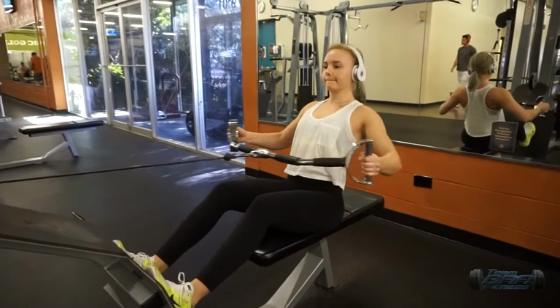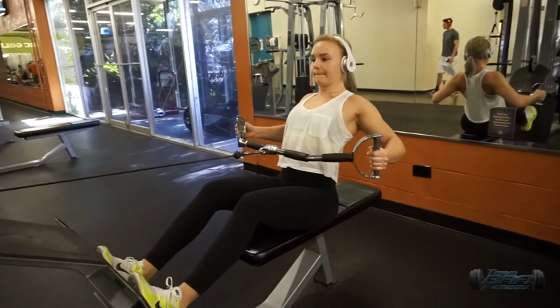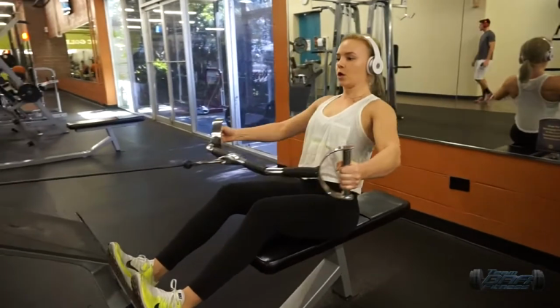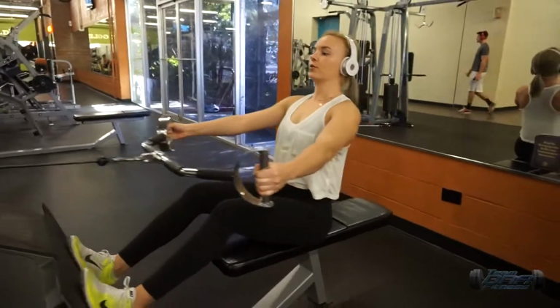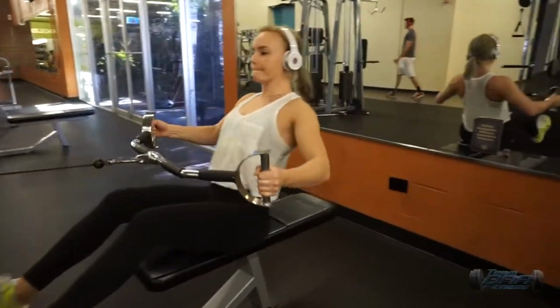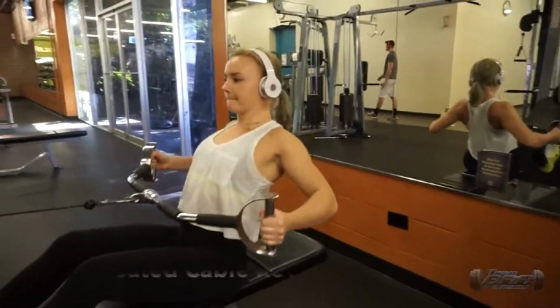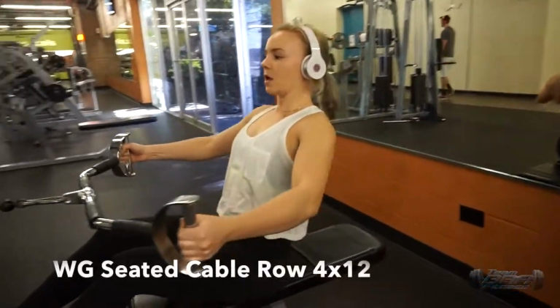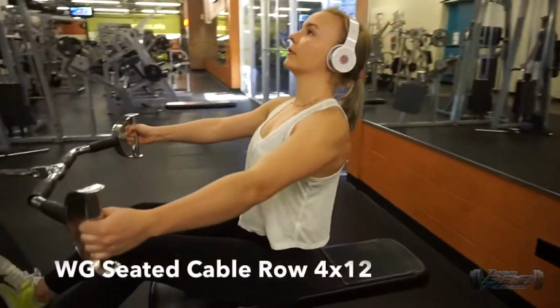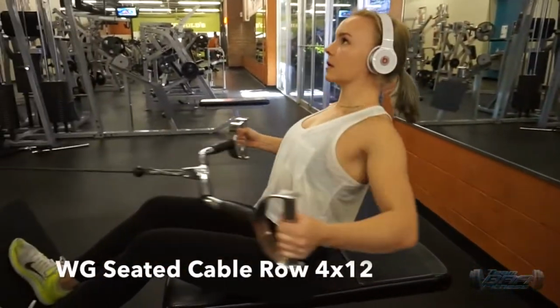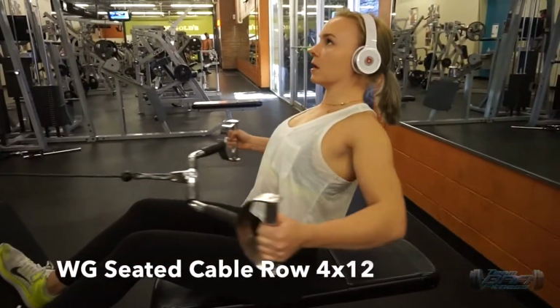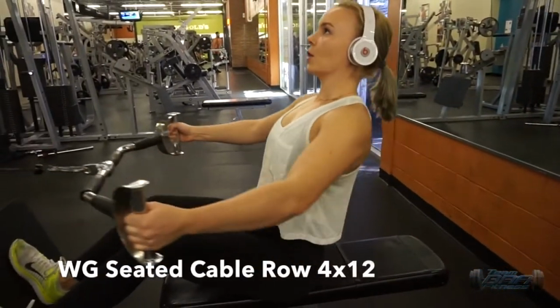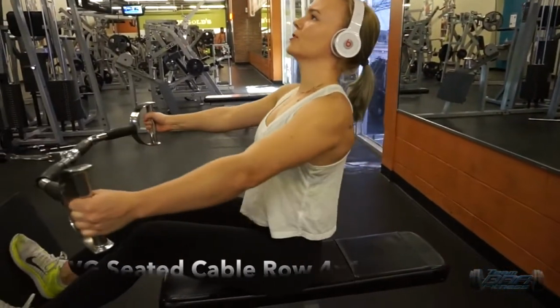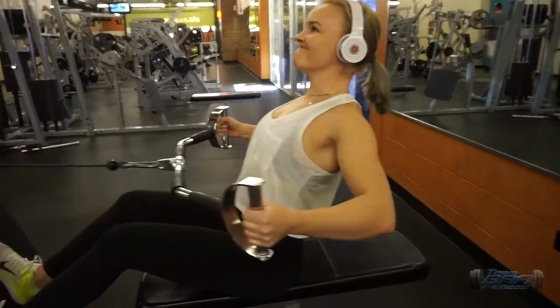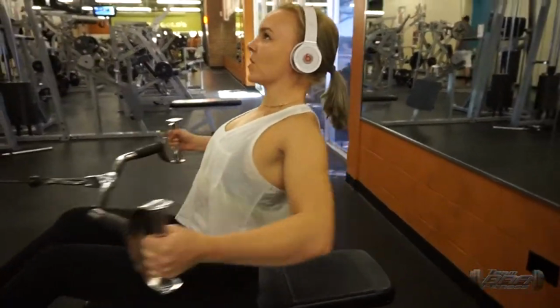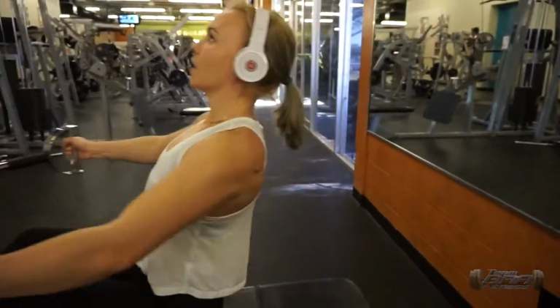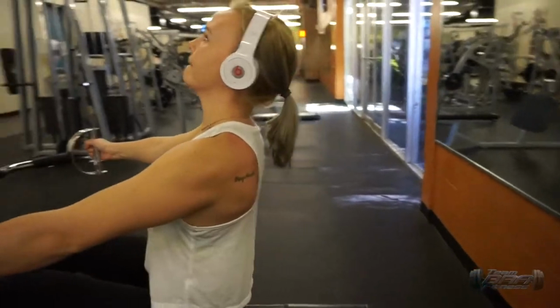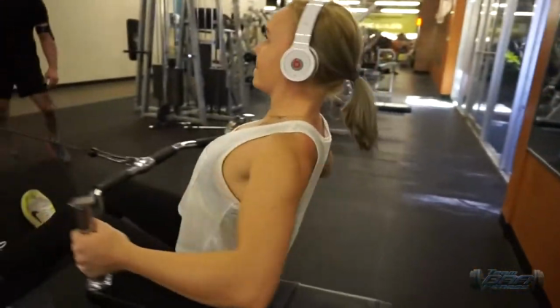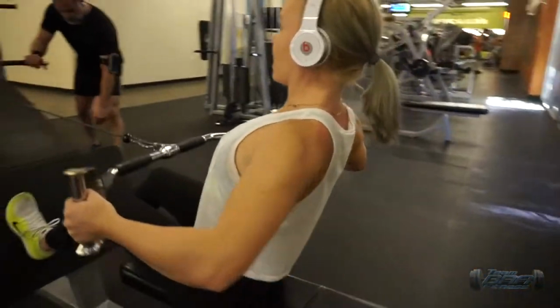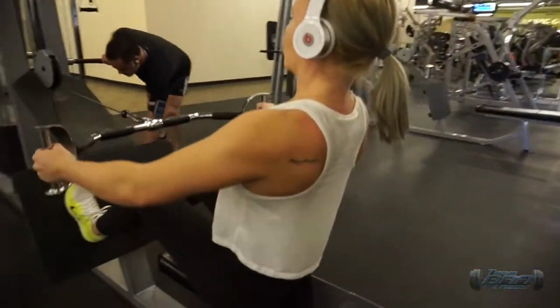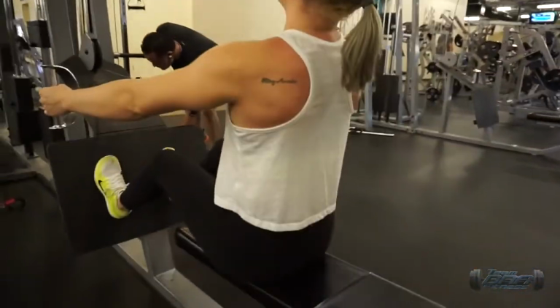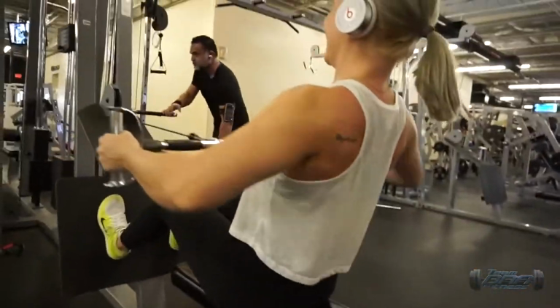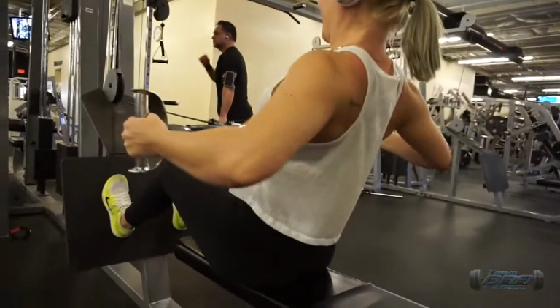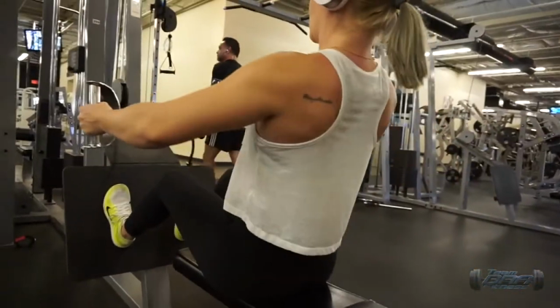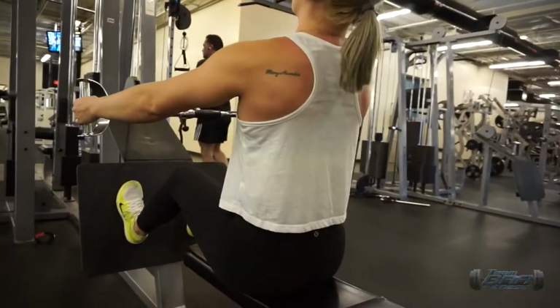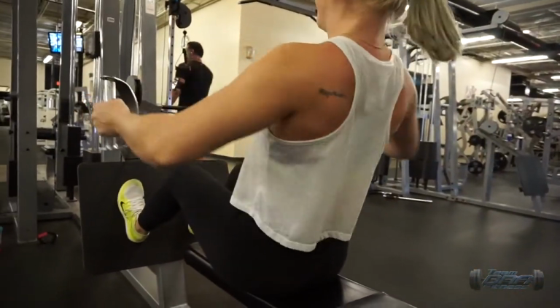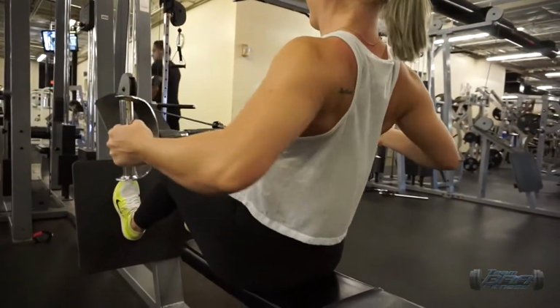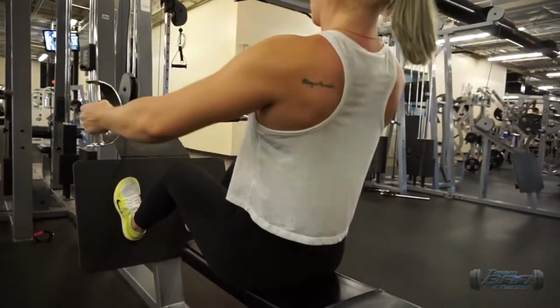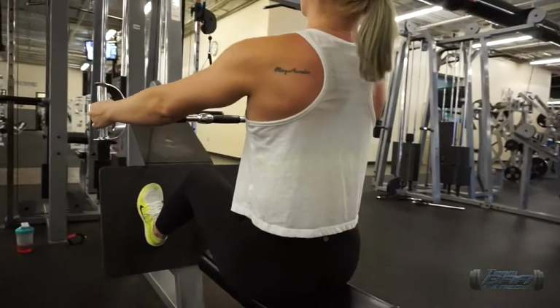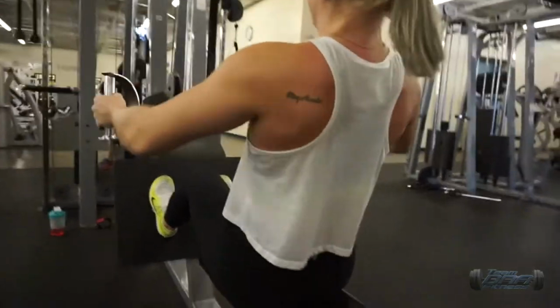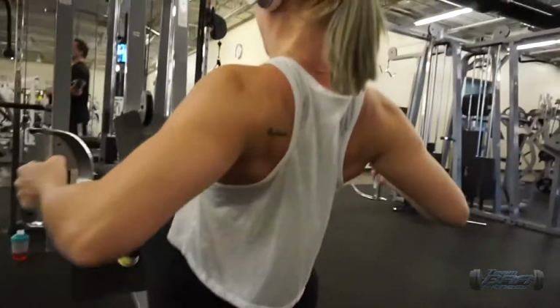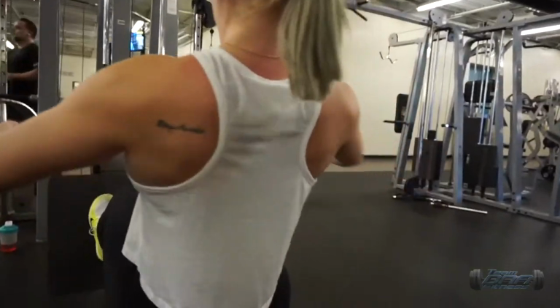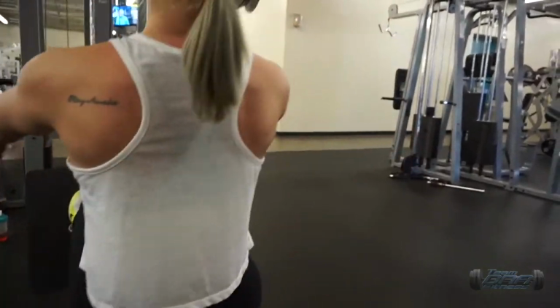This superset starts with wide grip seated cable rows. The key here is to pull with your lats and pause at the top of the movement, then release and brace your core during the entire movement.